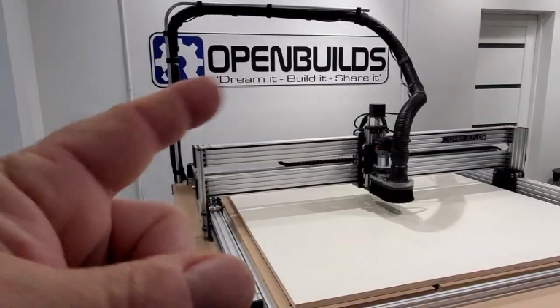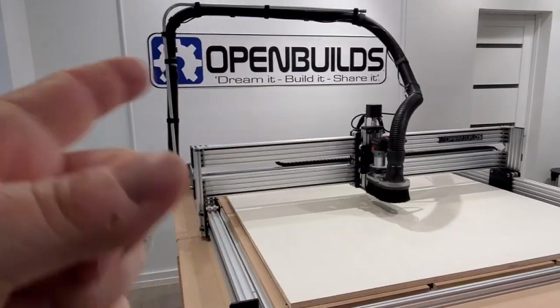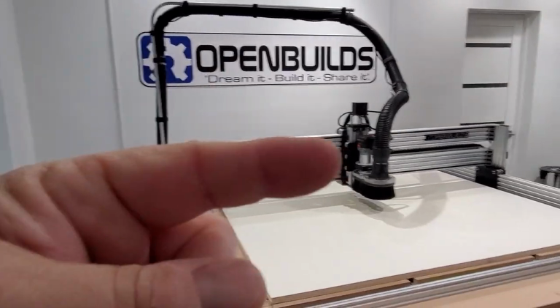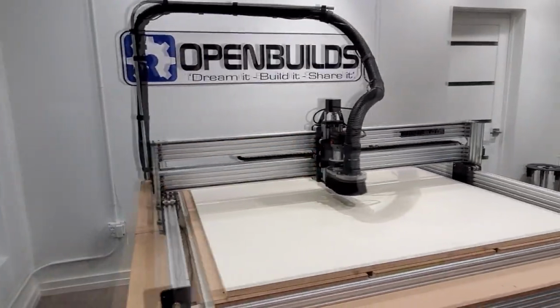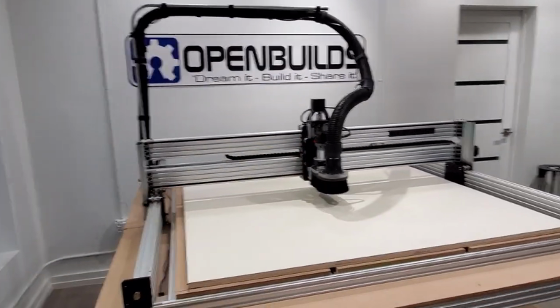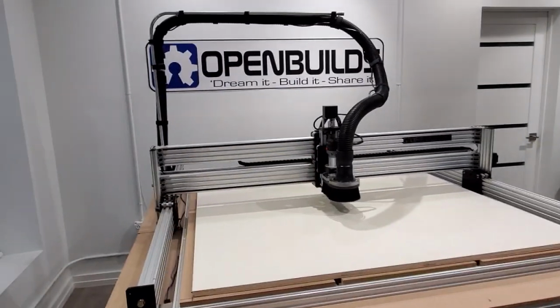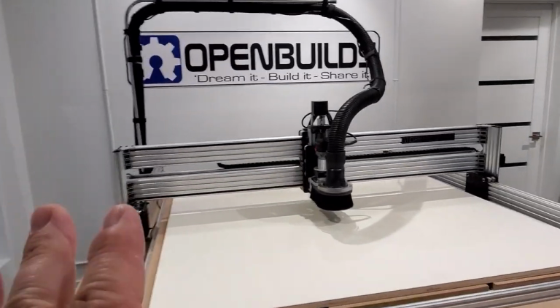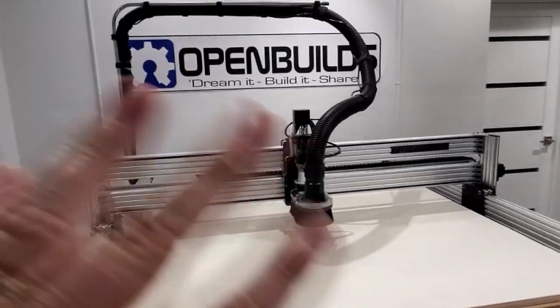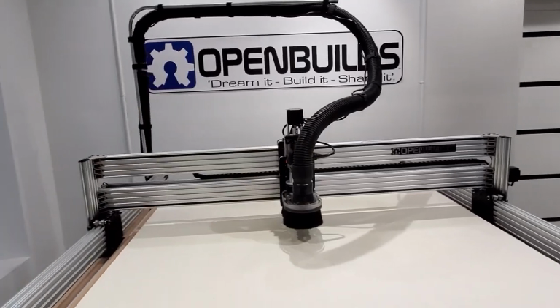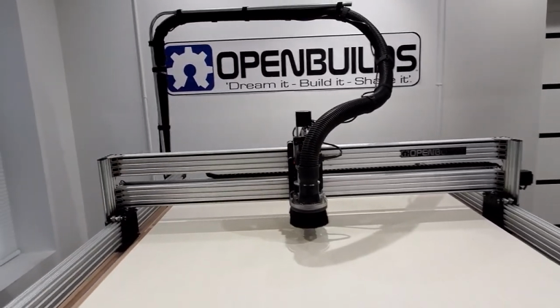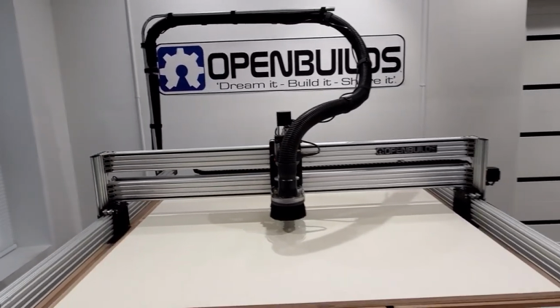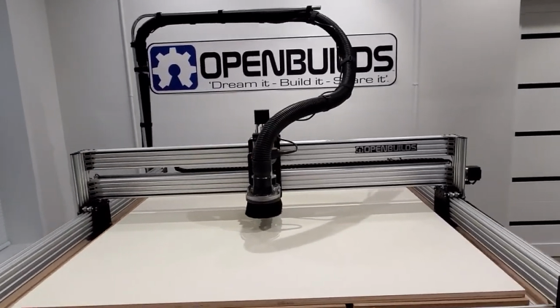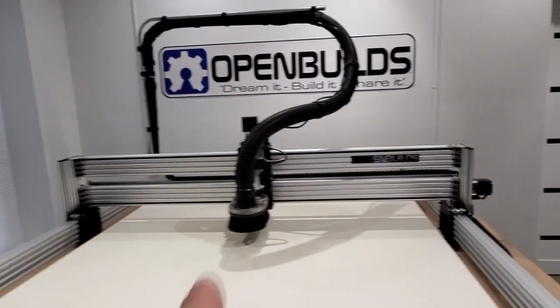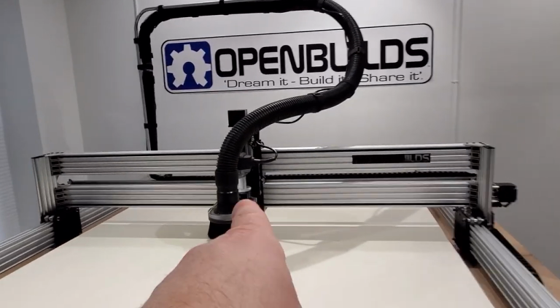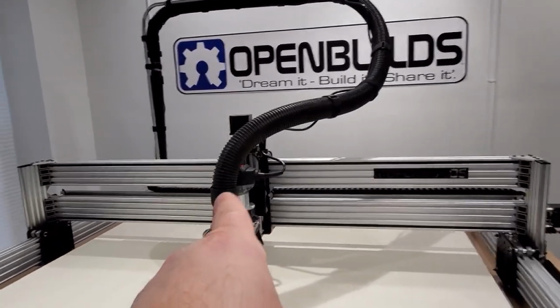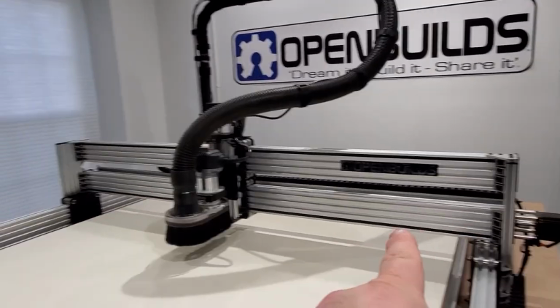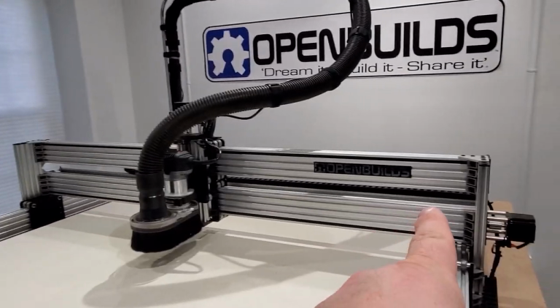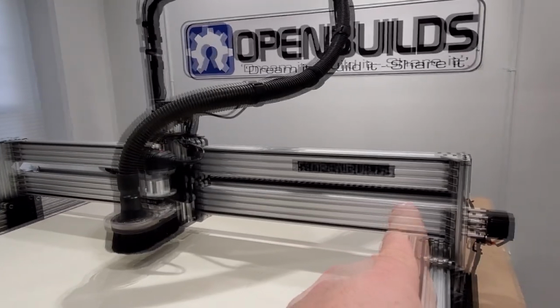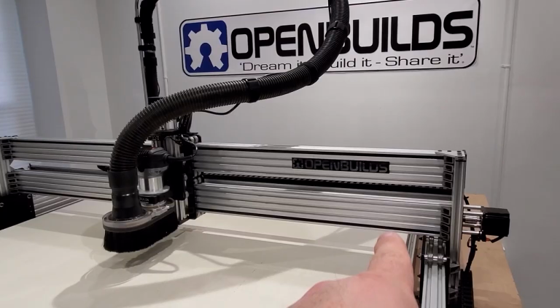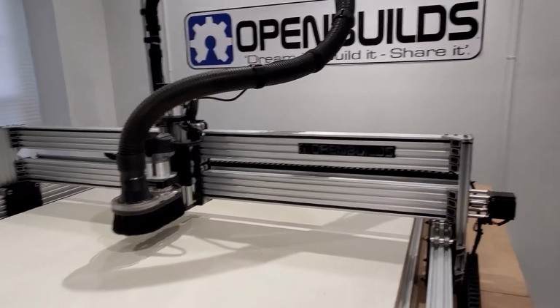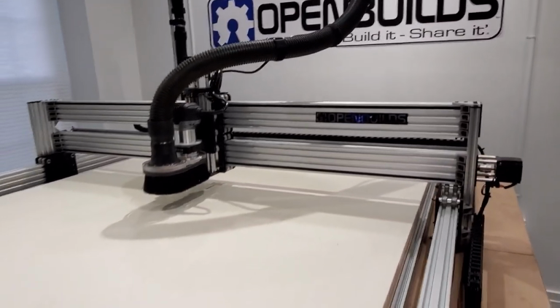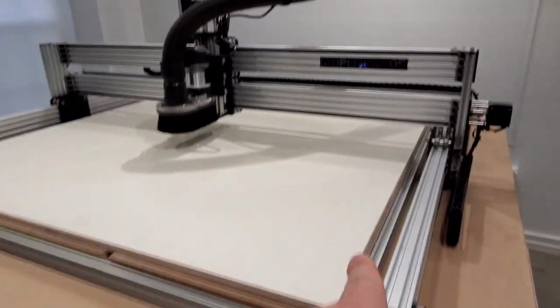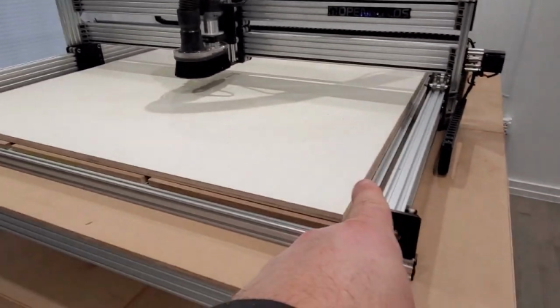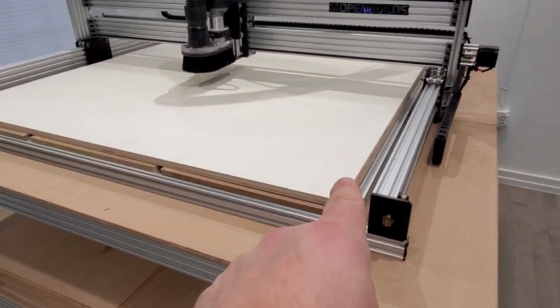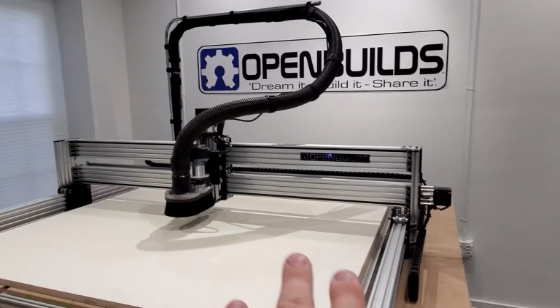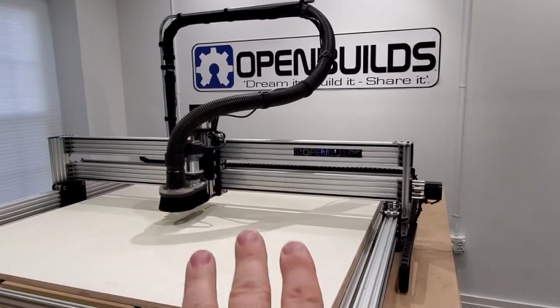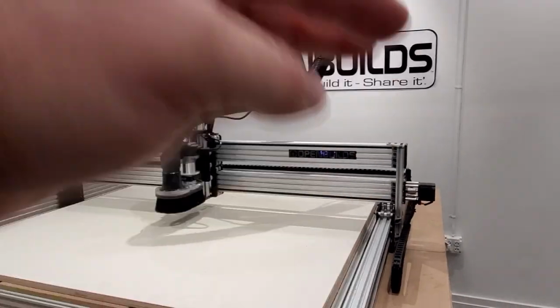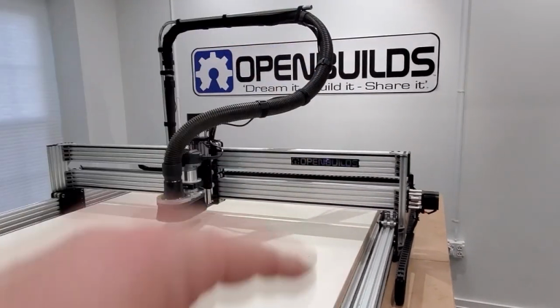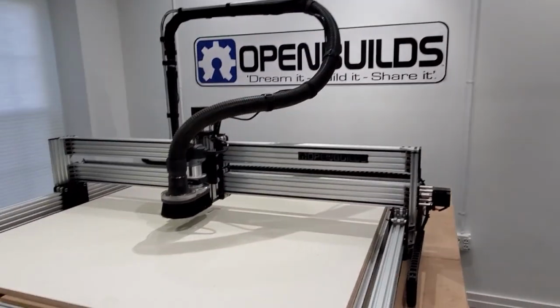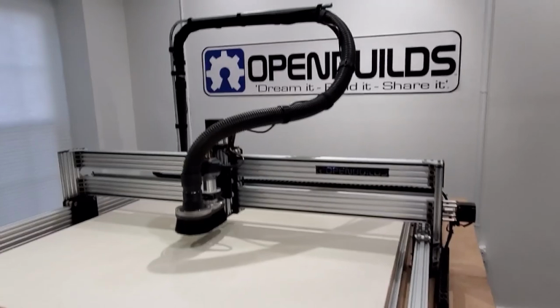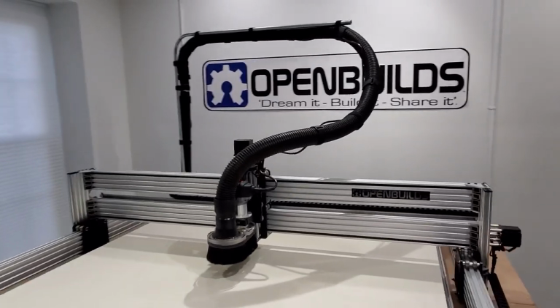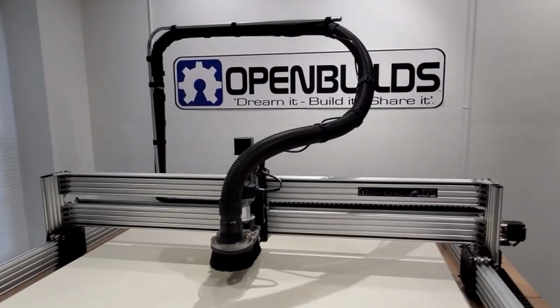It pivots along with the machine. One of the things you want to make sure when you set this up — jog your machine all the way over to the extreme and then all the way to the front. When it's in this position you just want a little bit of slack.